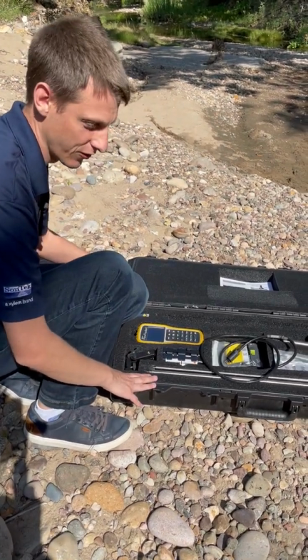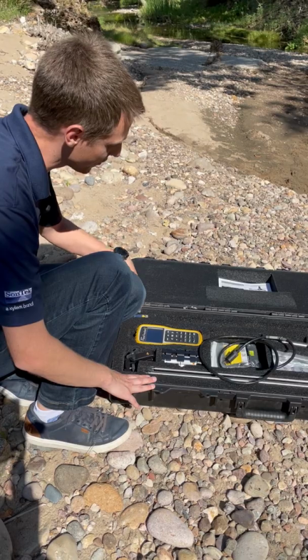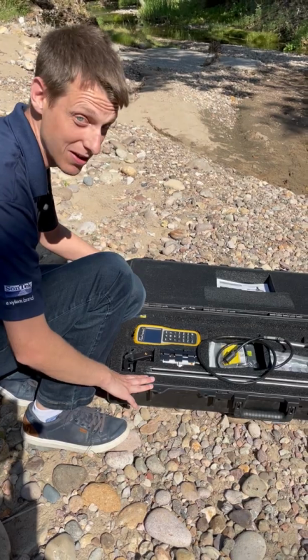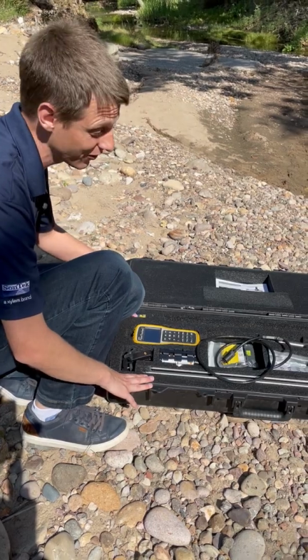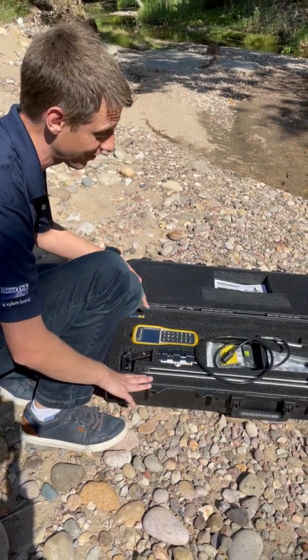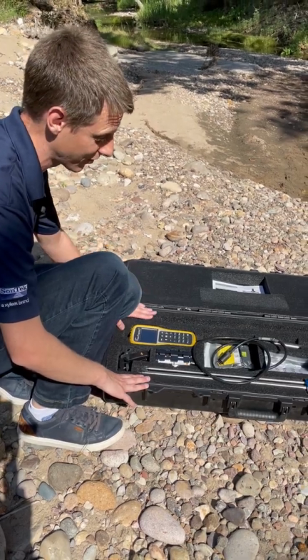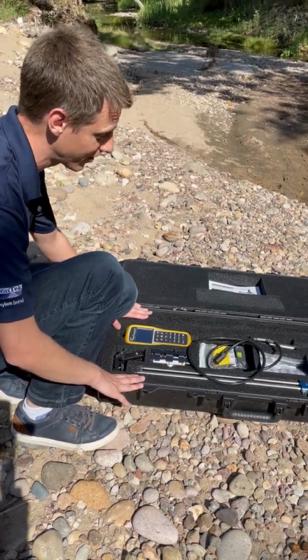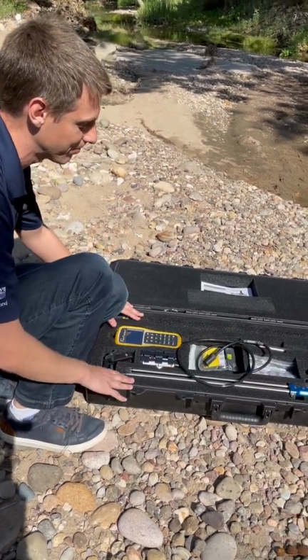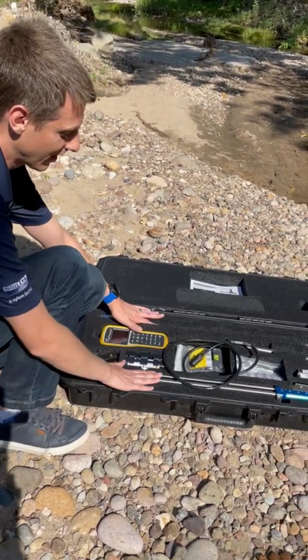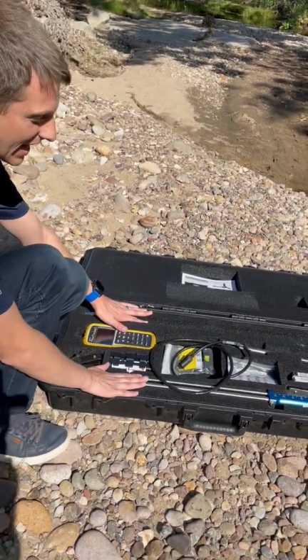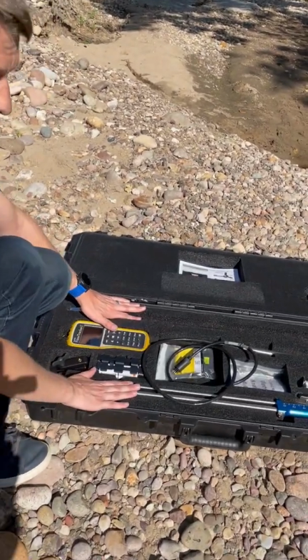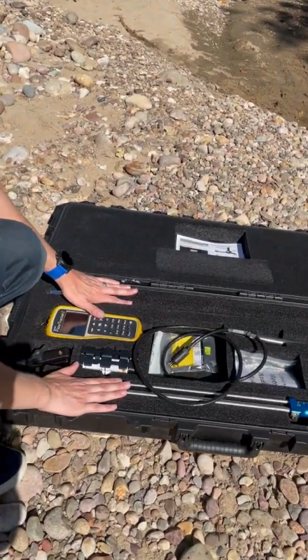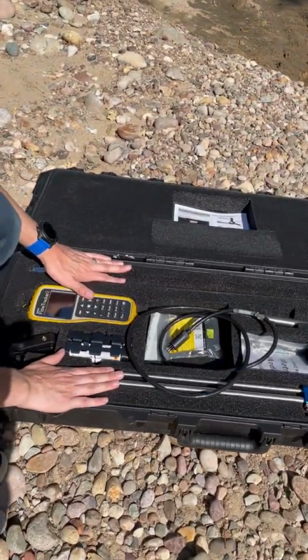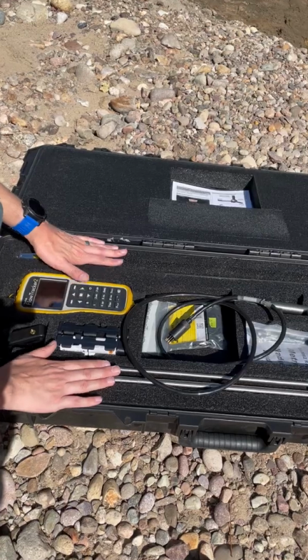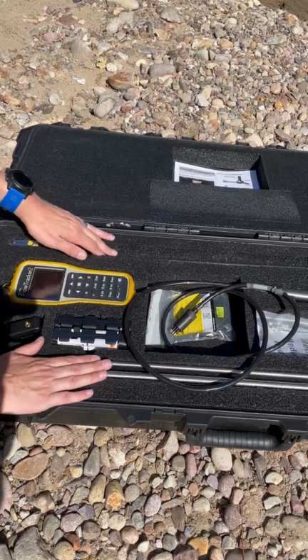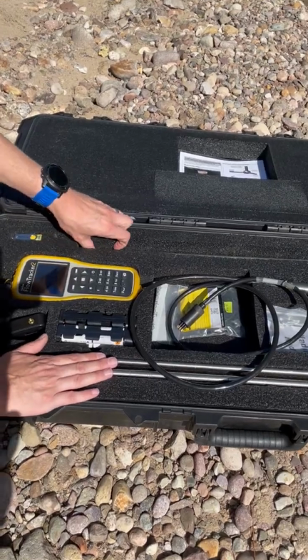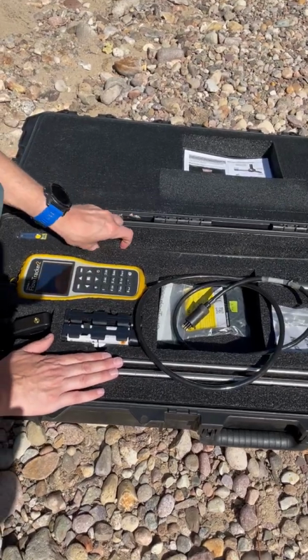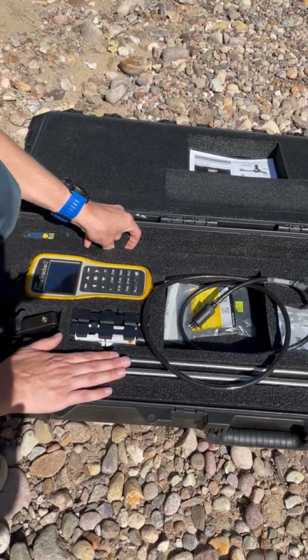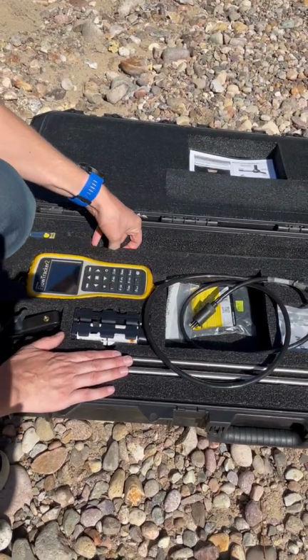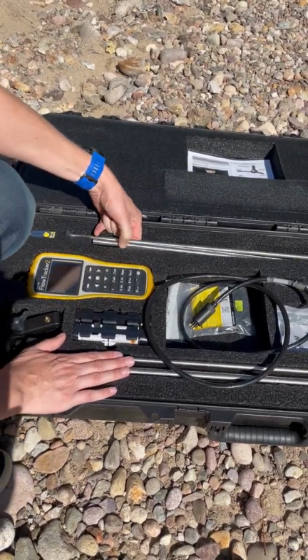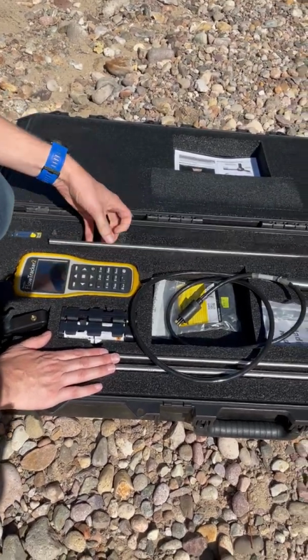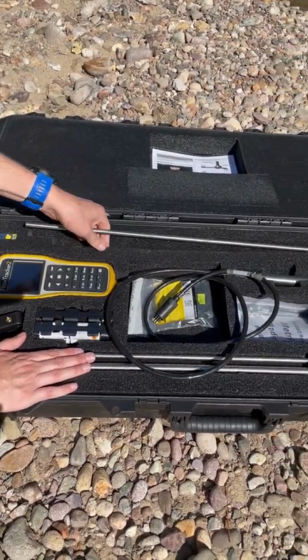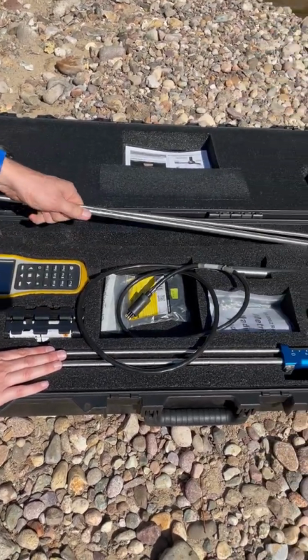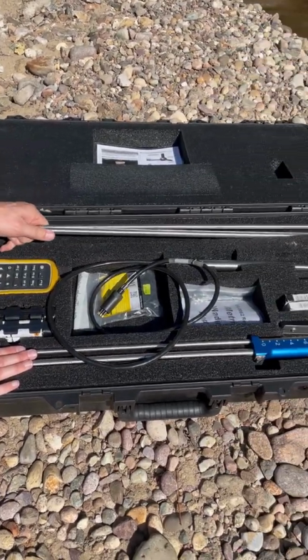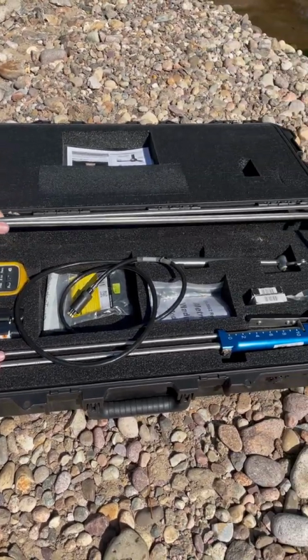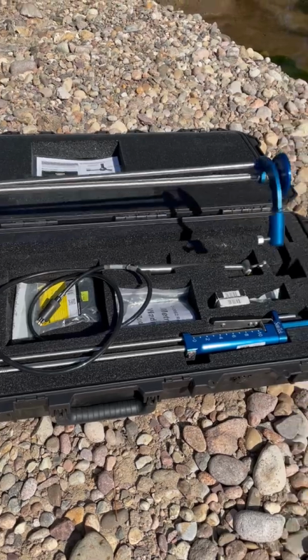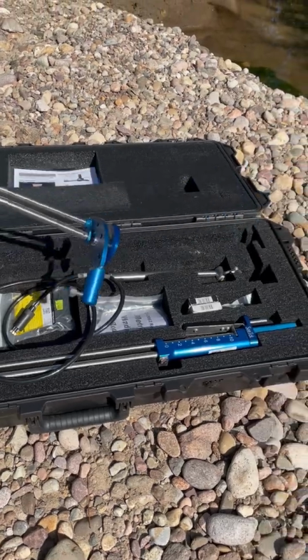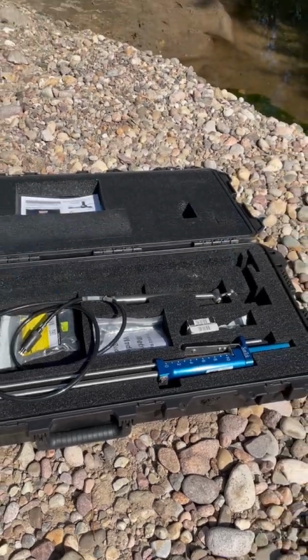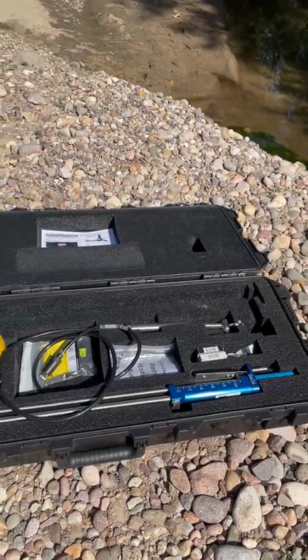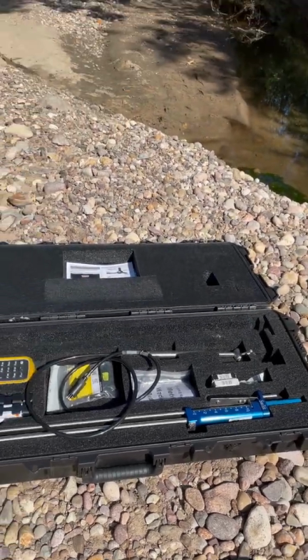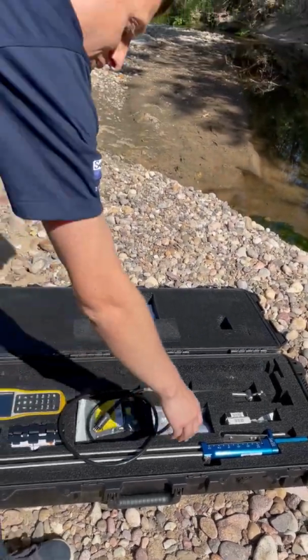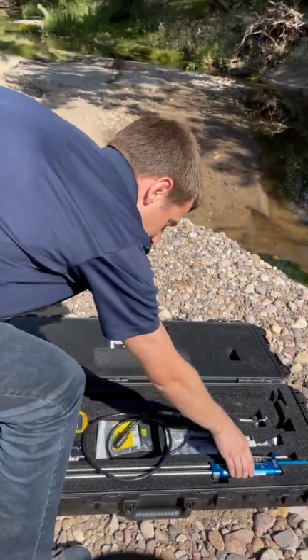There's always a USB with our instruments that will have your software on it. And then we have our optional wading rod. We'll pull this wading rod out and get it put together so we can get ready for a measurement.